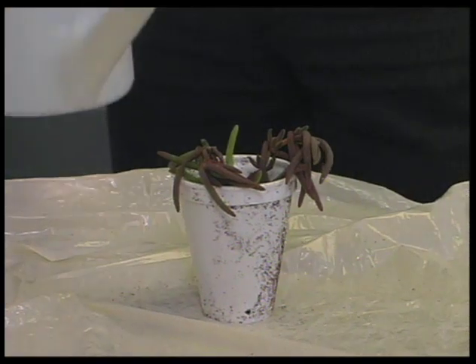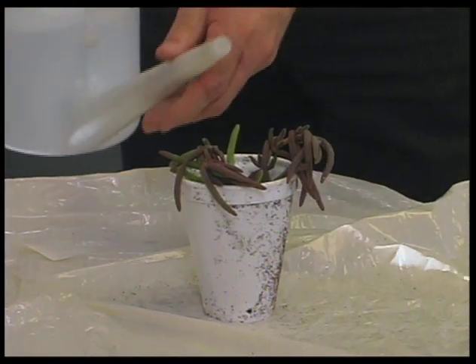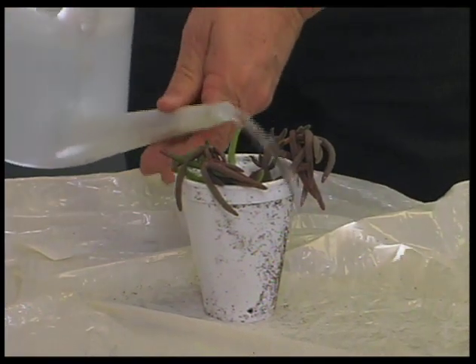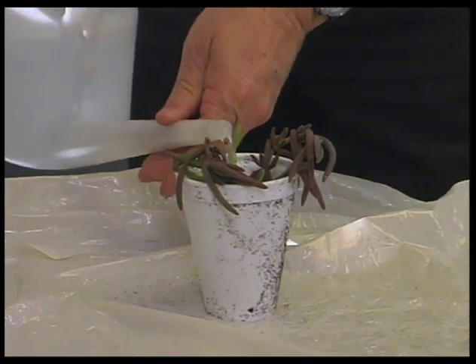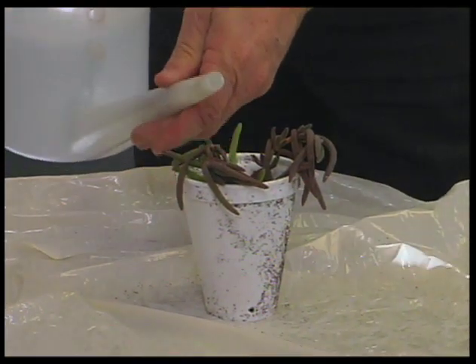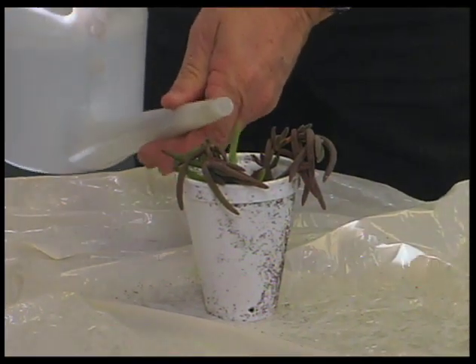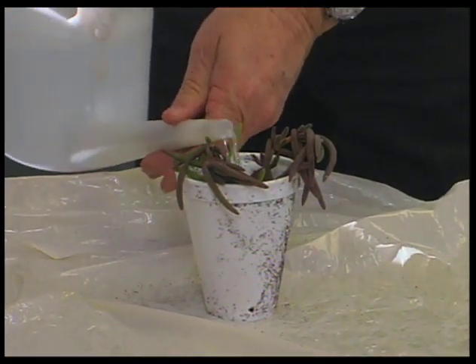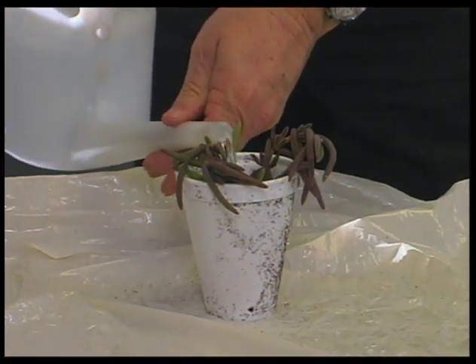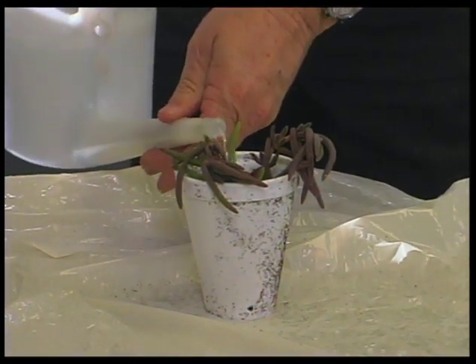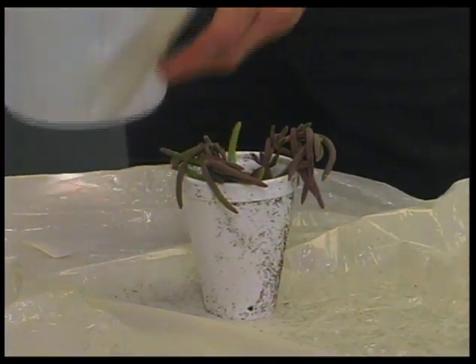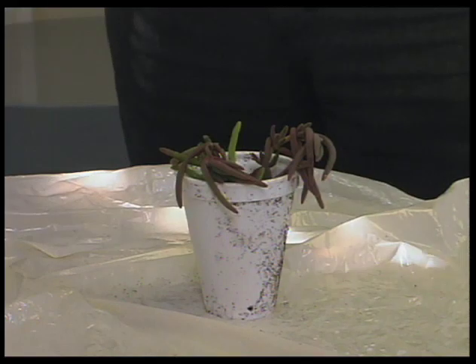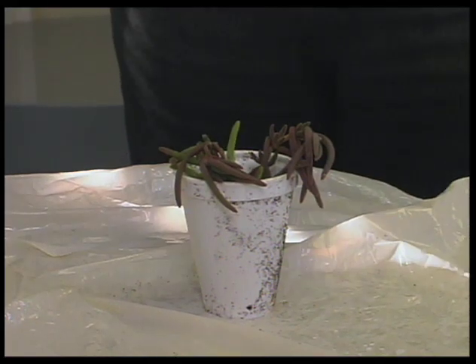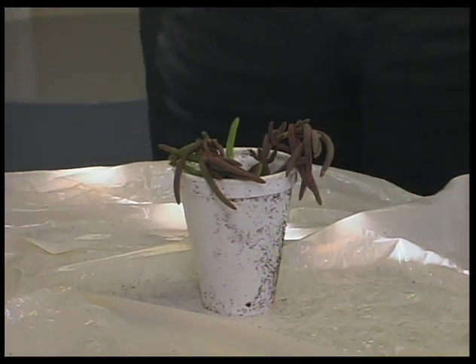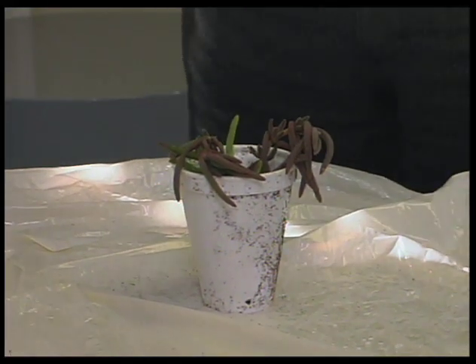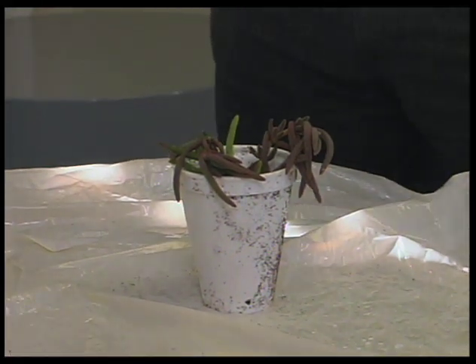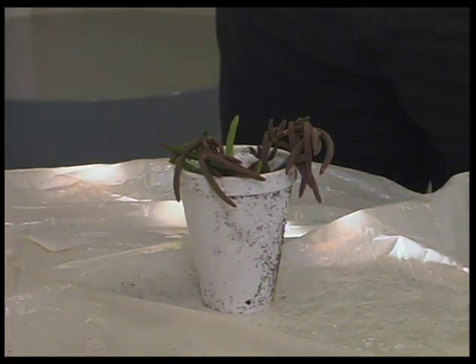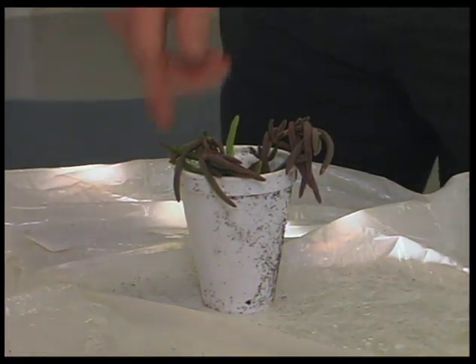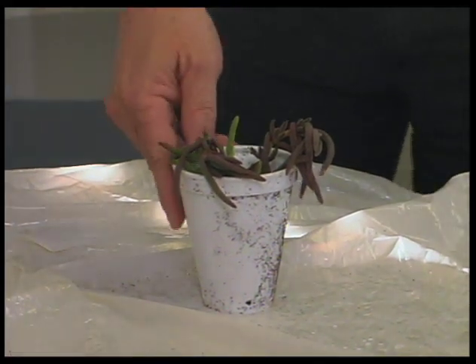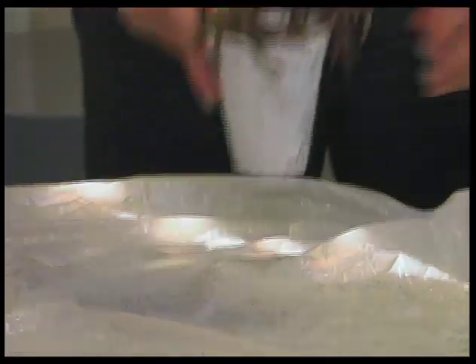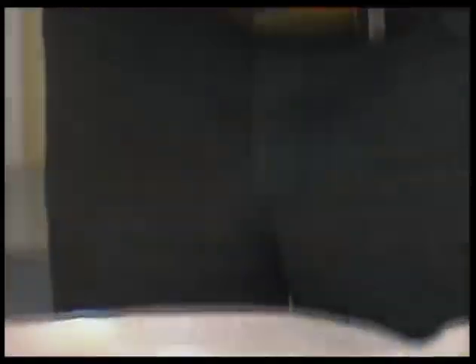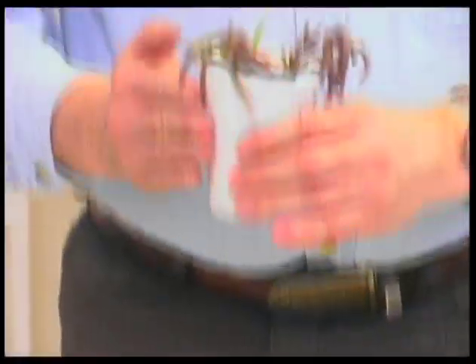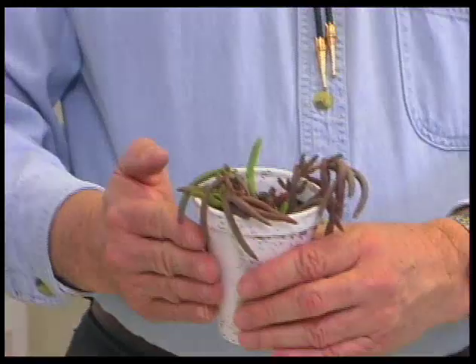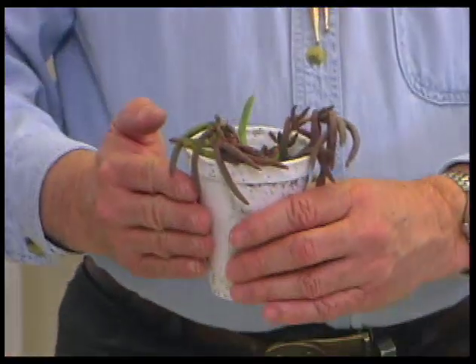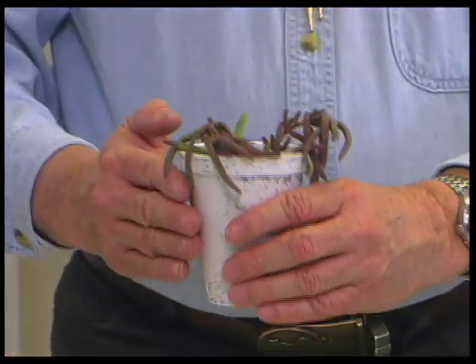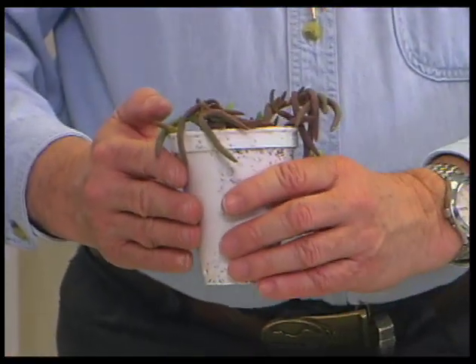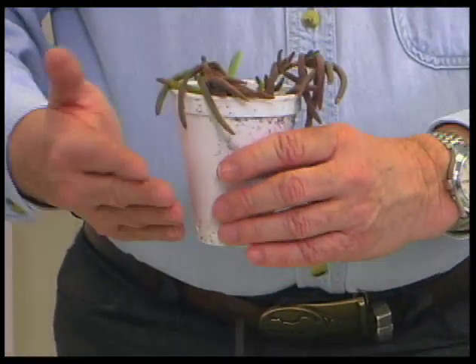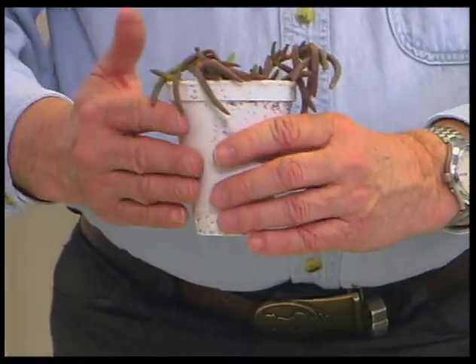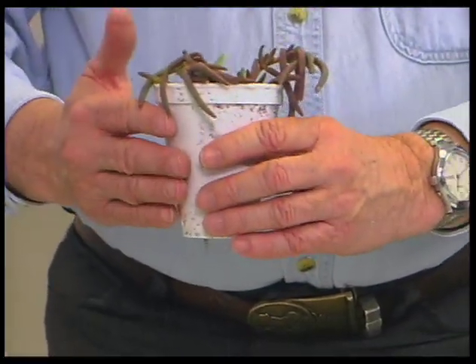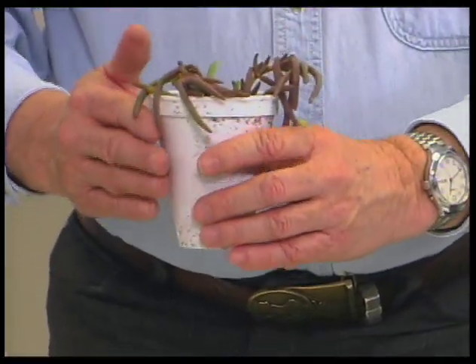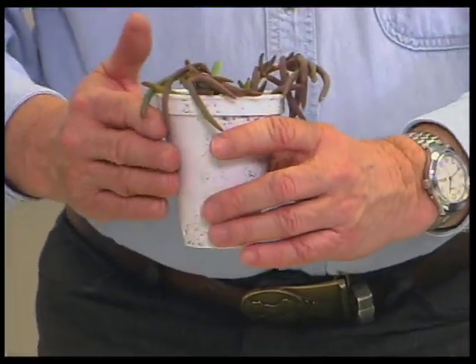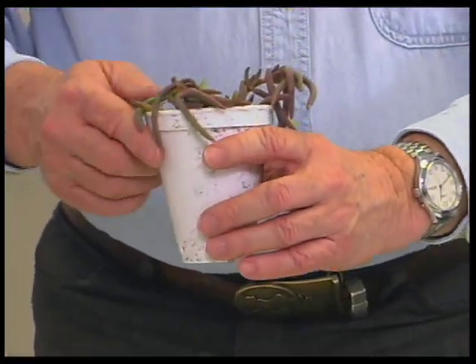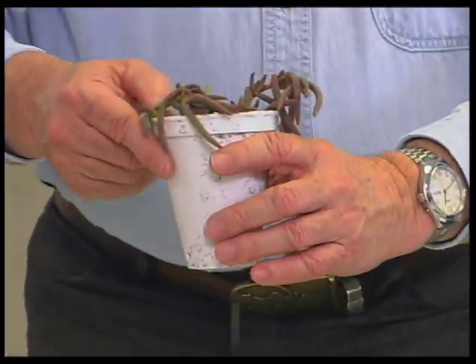We'll water it. Initially we don't have to put a lot of water in, and the ice plant being a succulent doesn't need a tremendous amount of water, but it does need to be kept moist, and it's ready to go. Good — we're getting a little bit of water draining through, so we're not going to get salt accumulation.